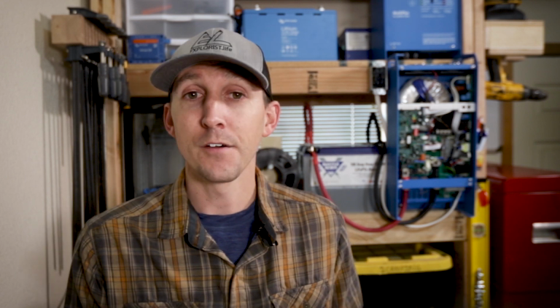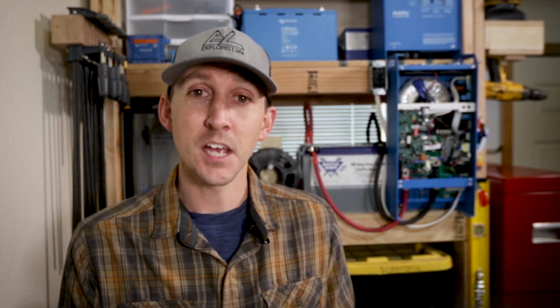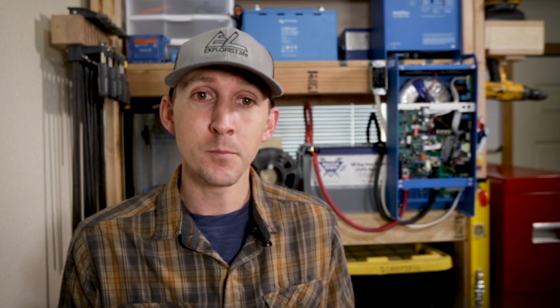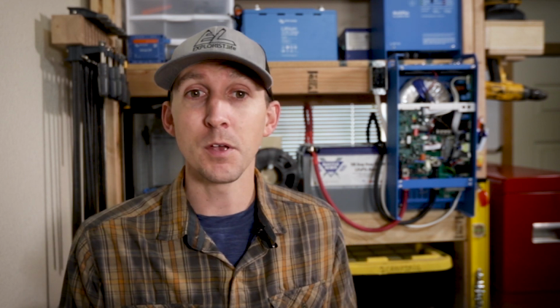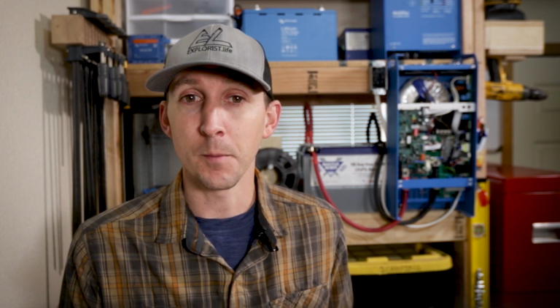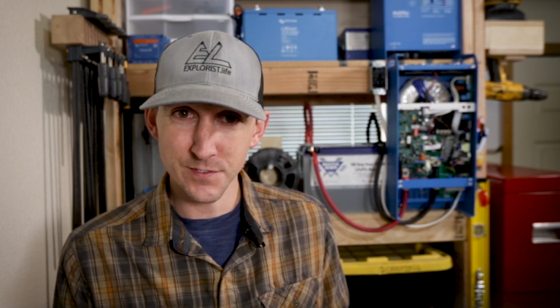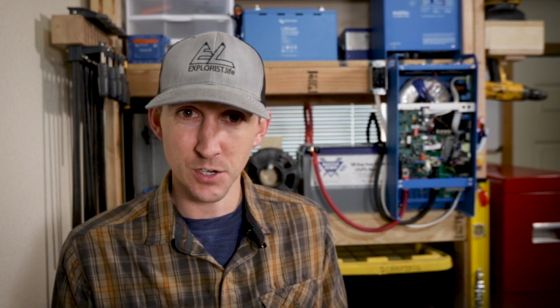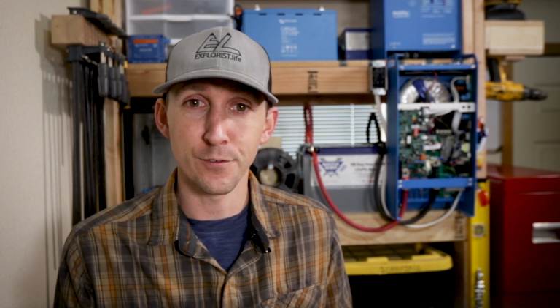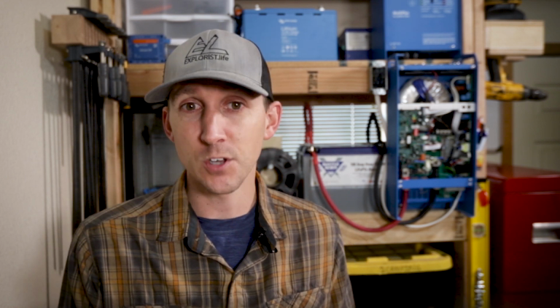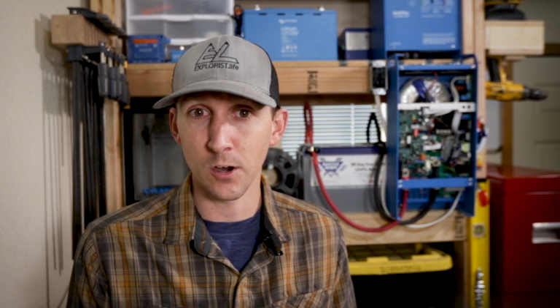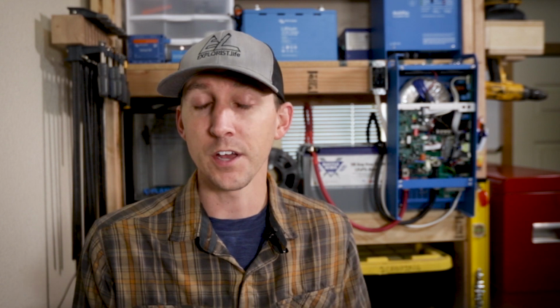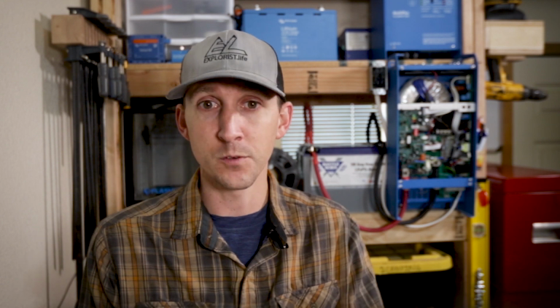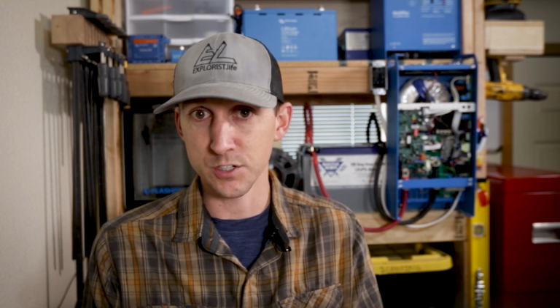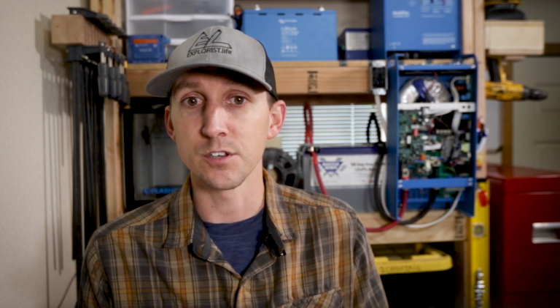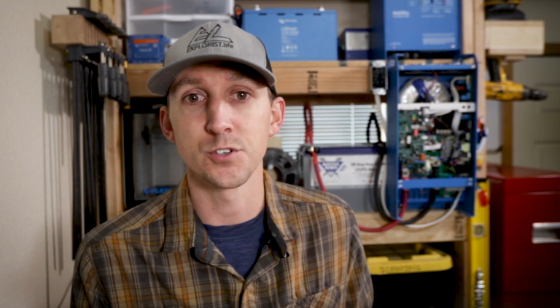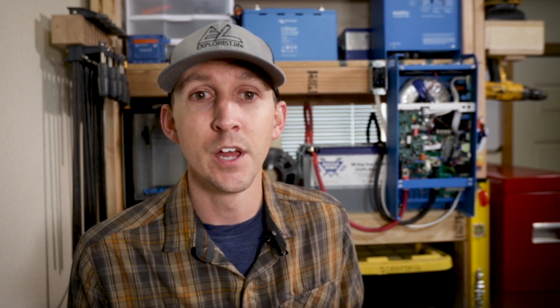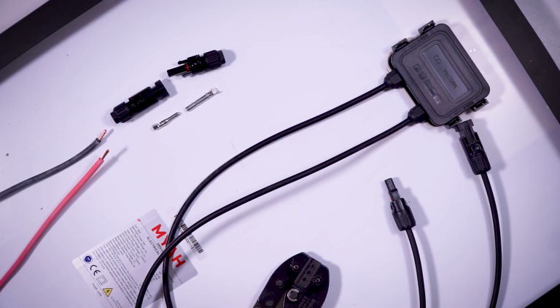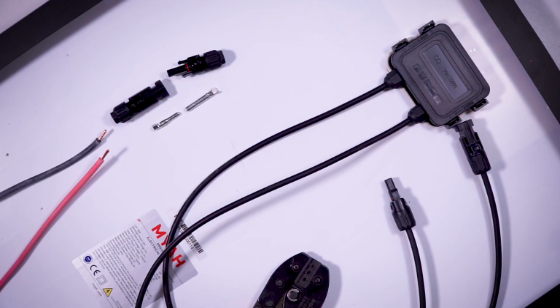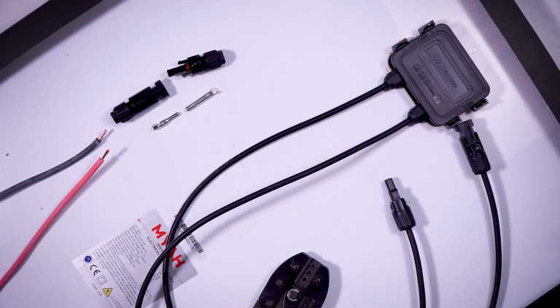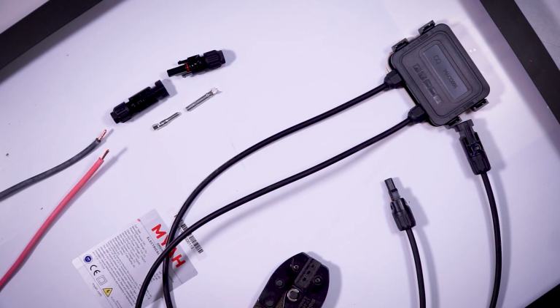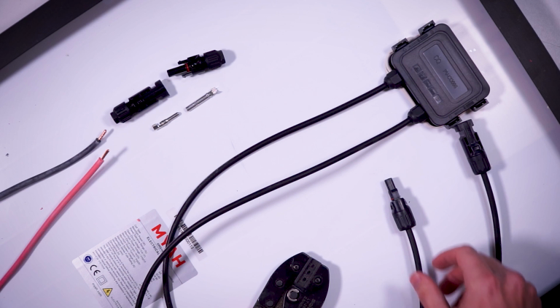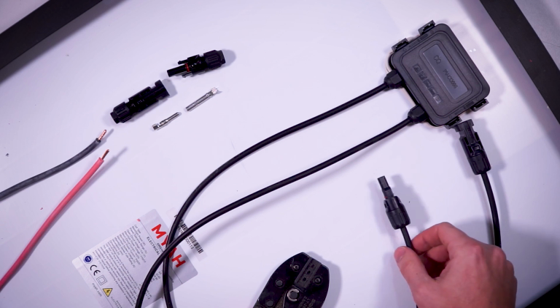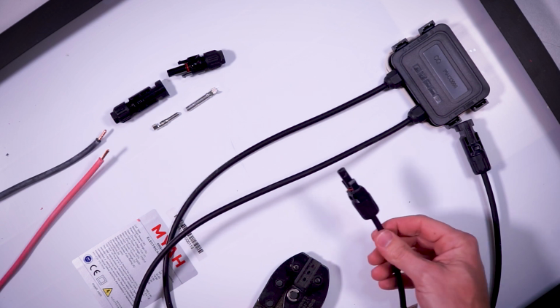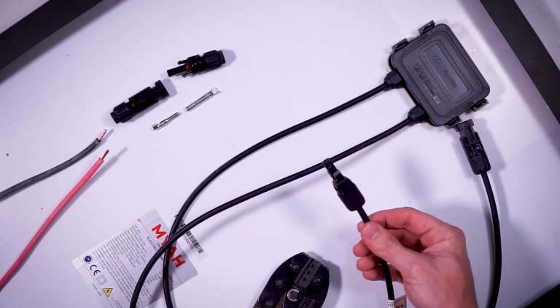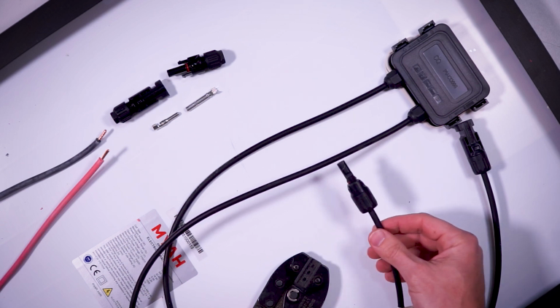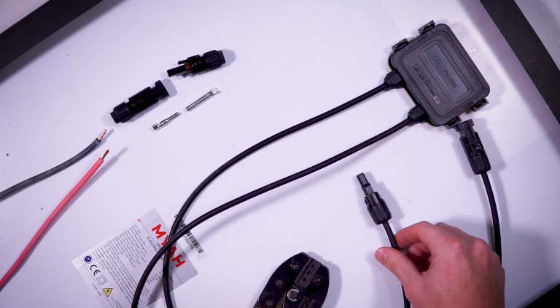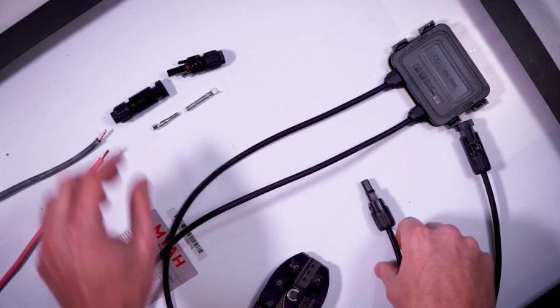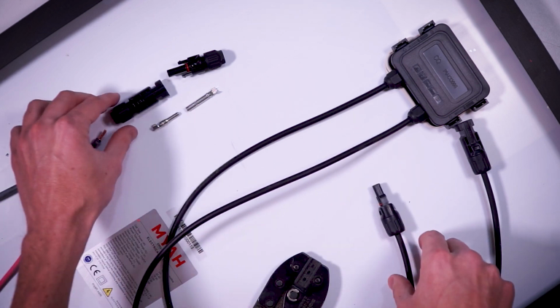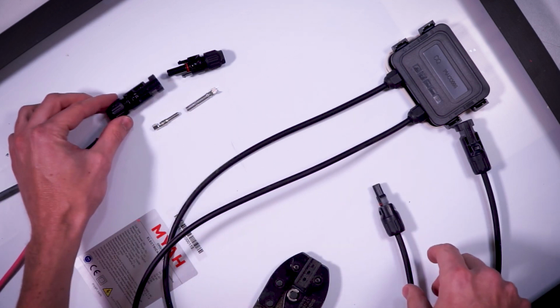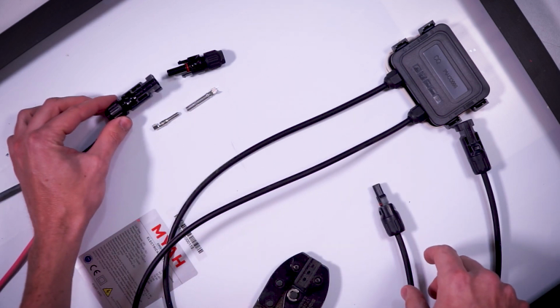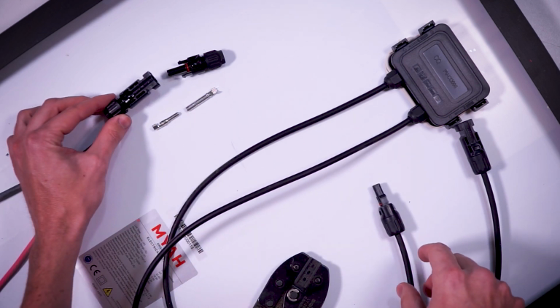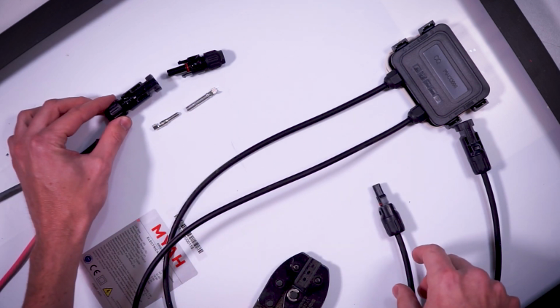For this example I'm going to be wiring a positive extension wire from the solar panel where the other end would eventually go to the charge controller. Since the positive wire out of the solar panel is the male MC4 connector, we need to wire a female MC4 connector onto the extension wire.